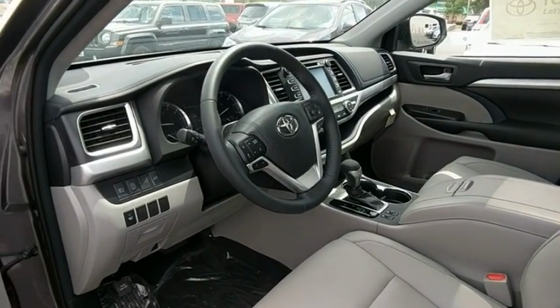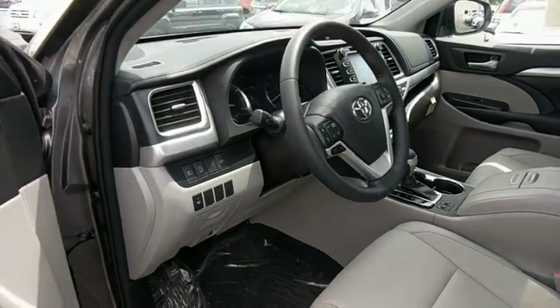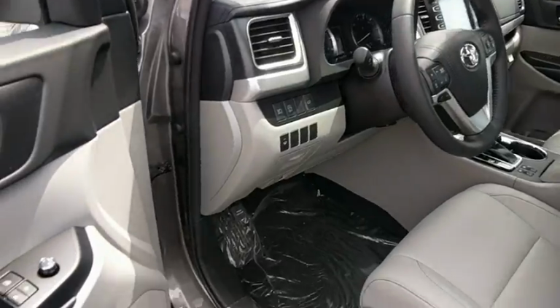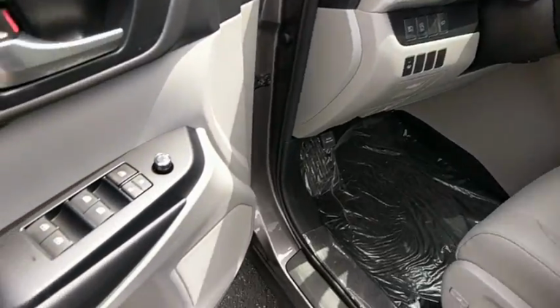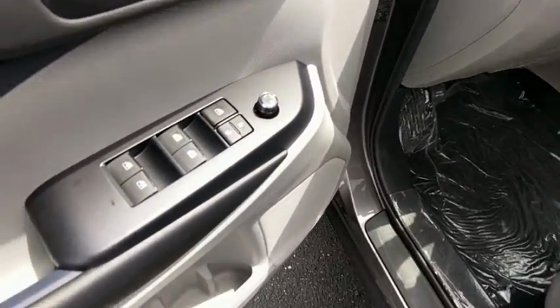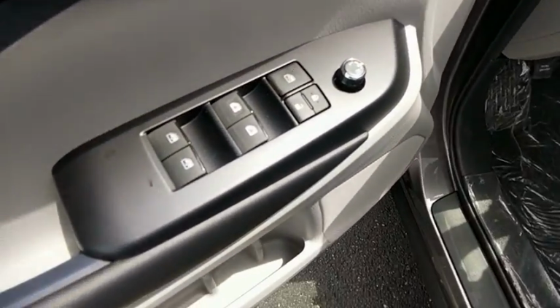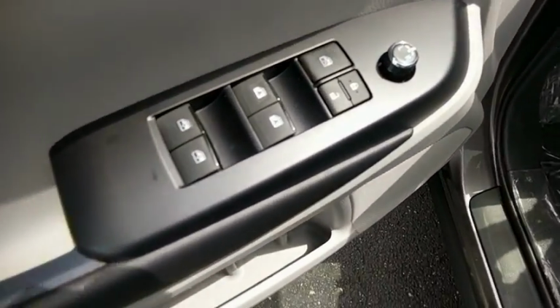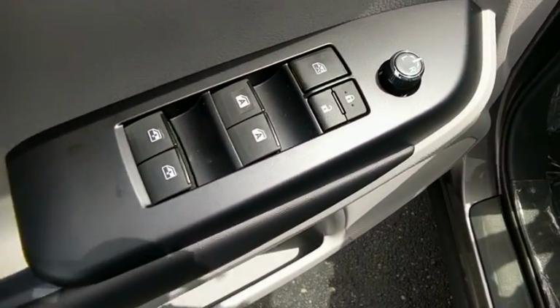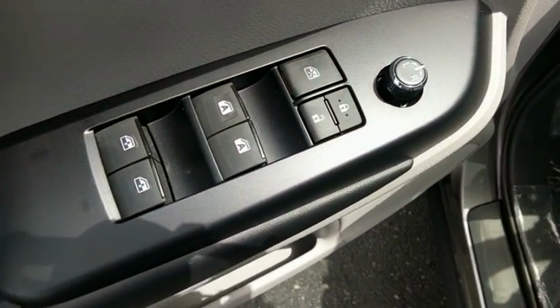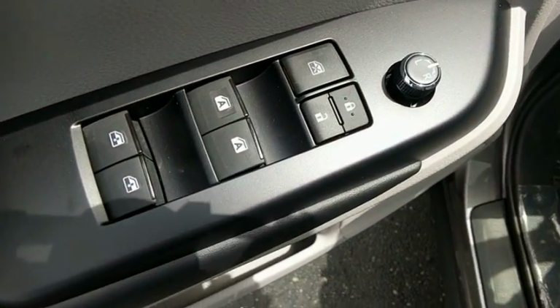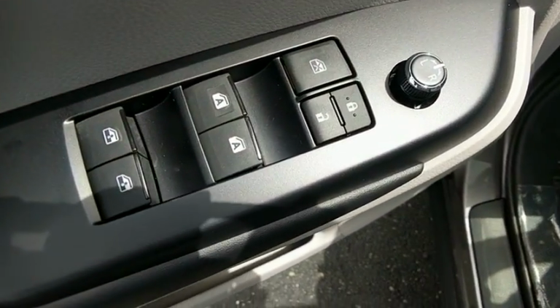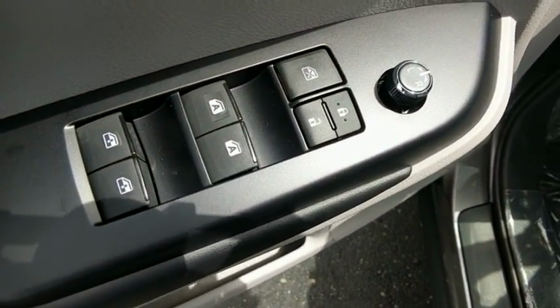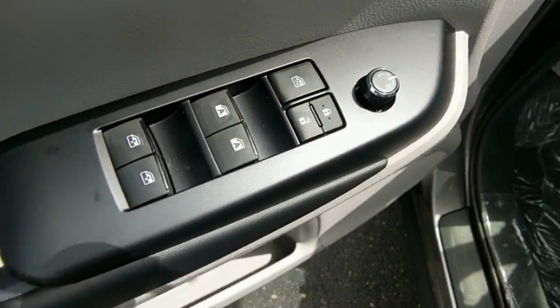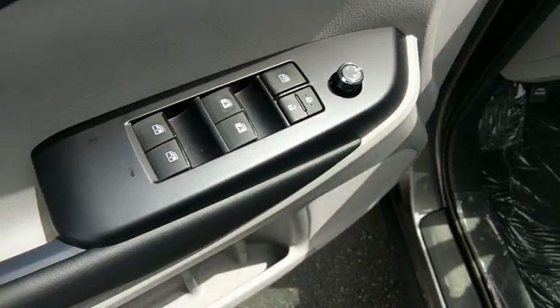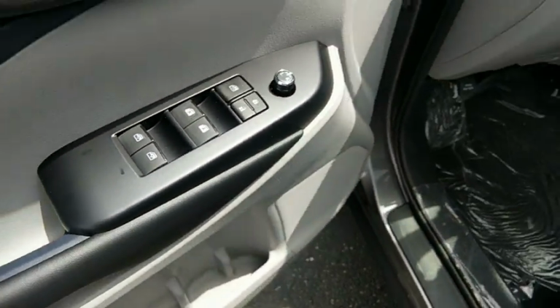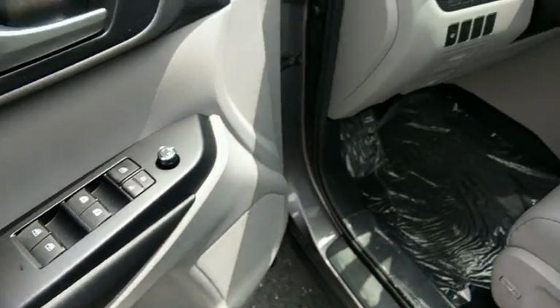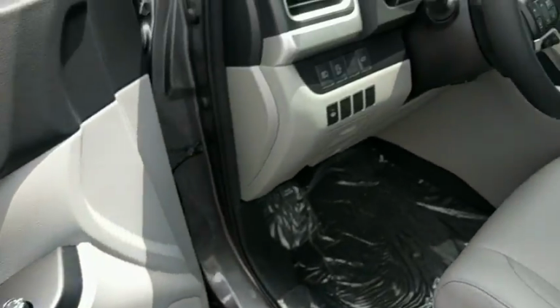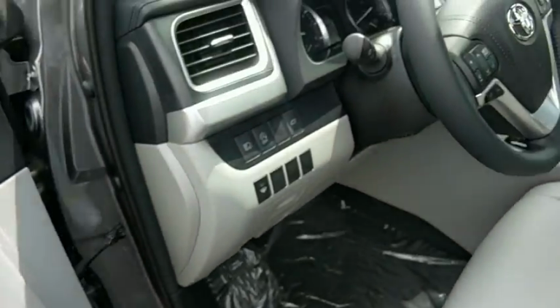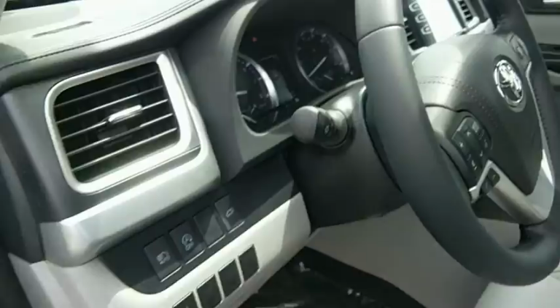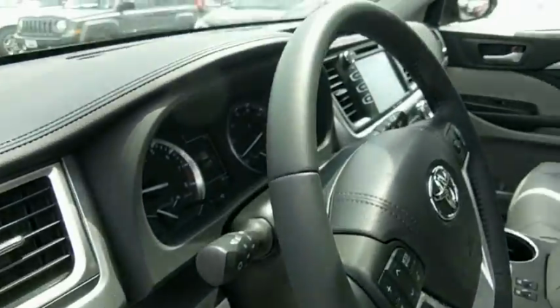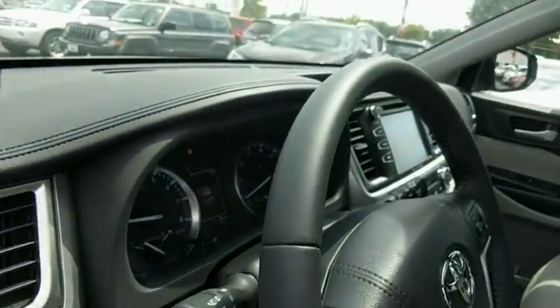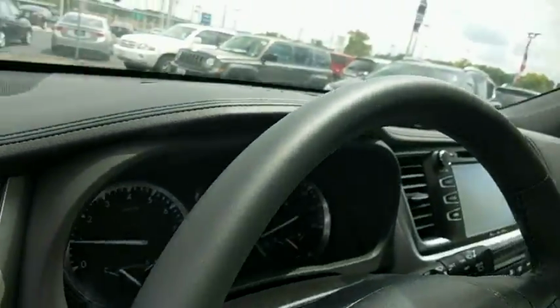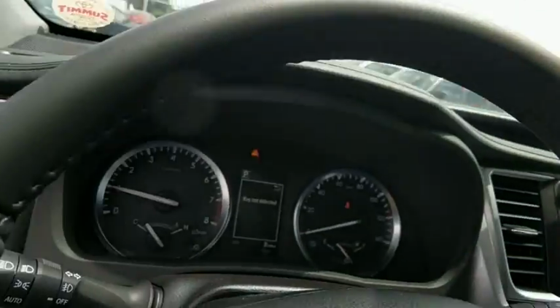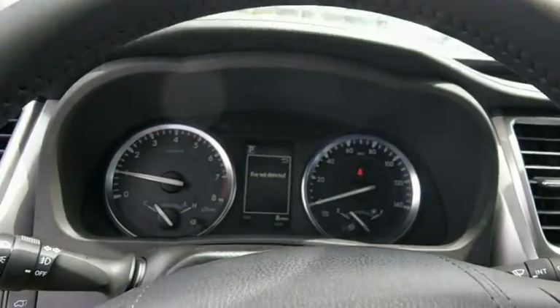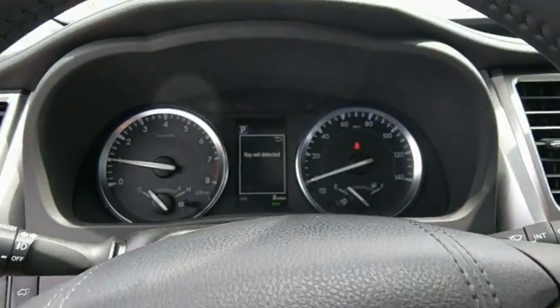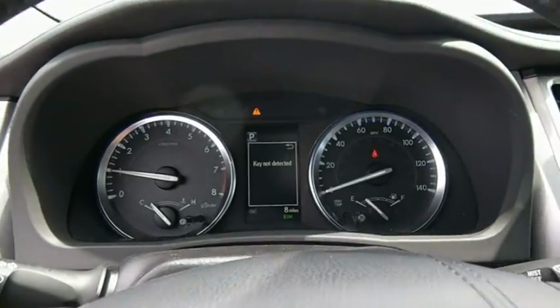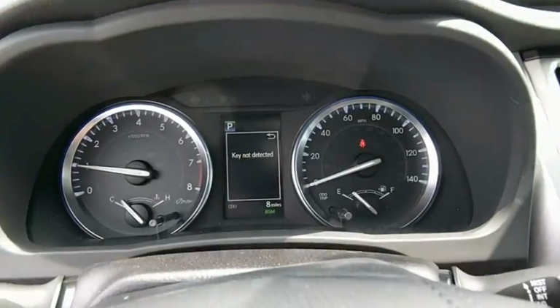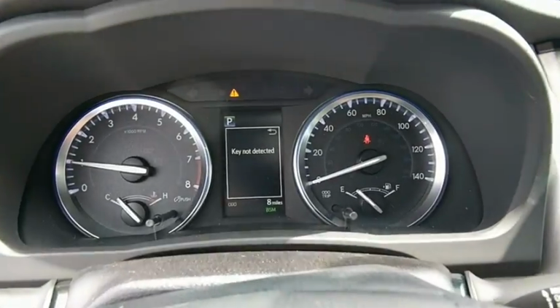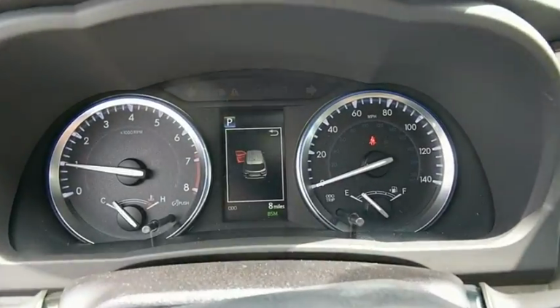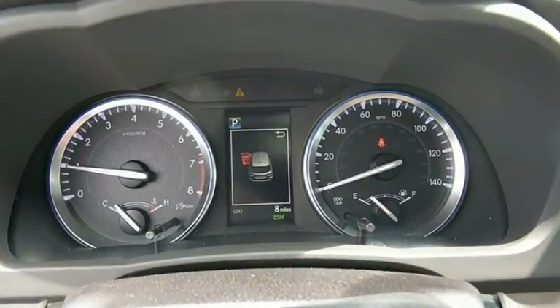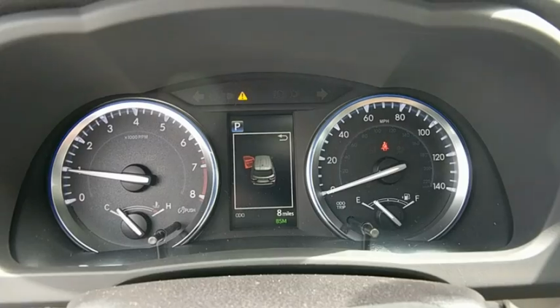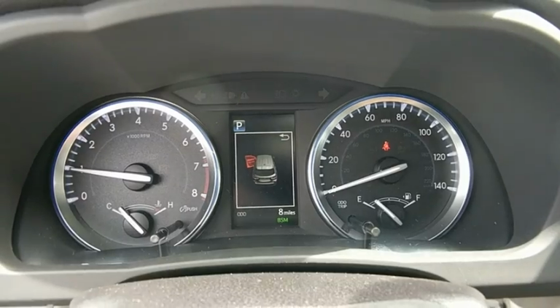Here are some of this vehicle's great options: power passenger seats, traction control, power liftgate, navigation system, backup camera.